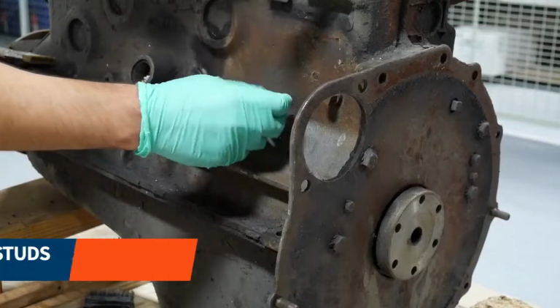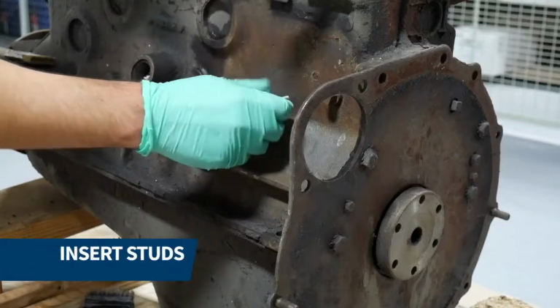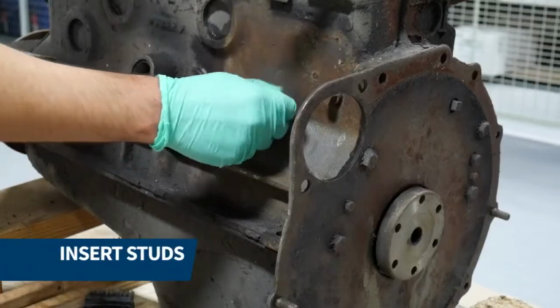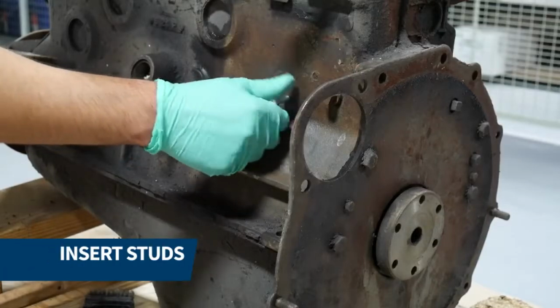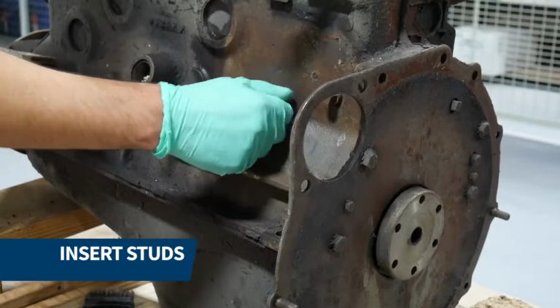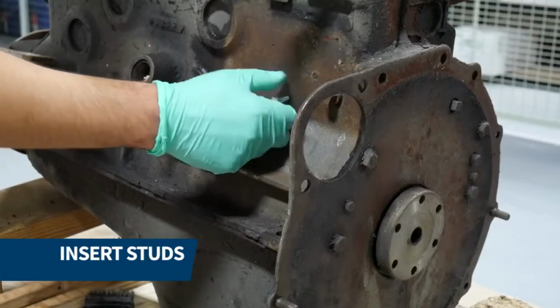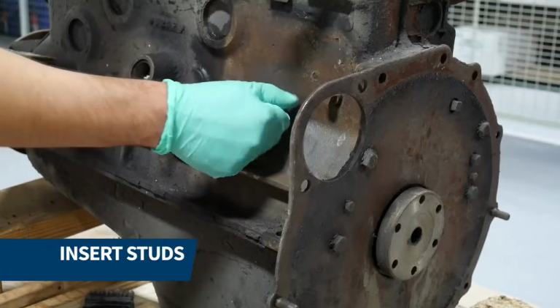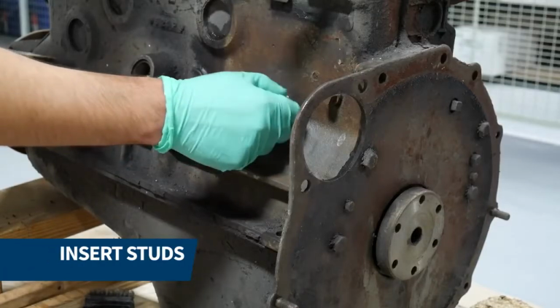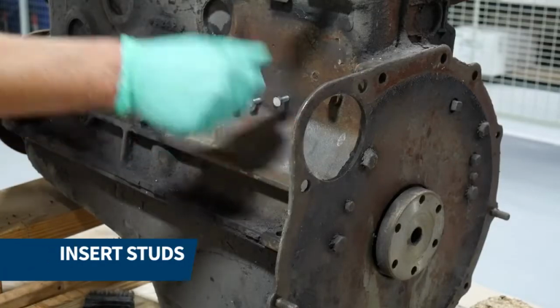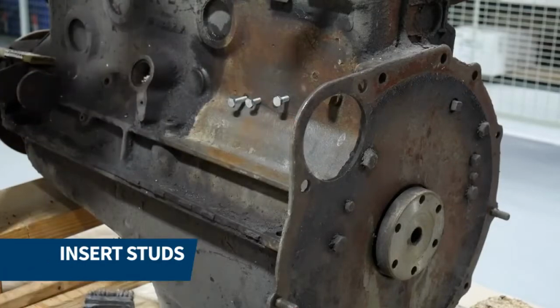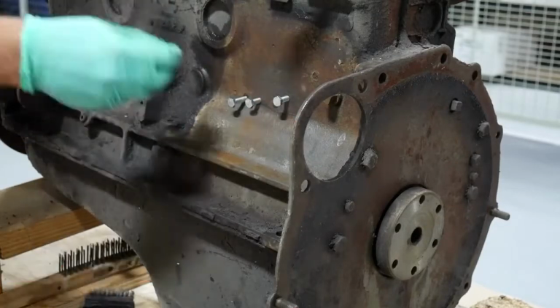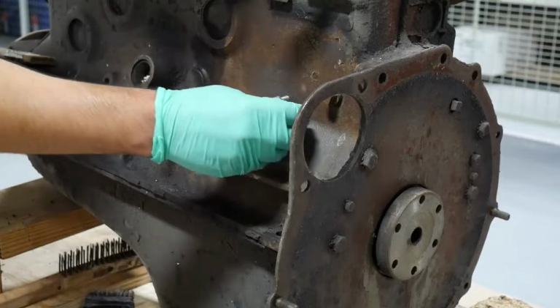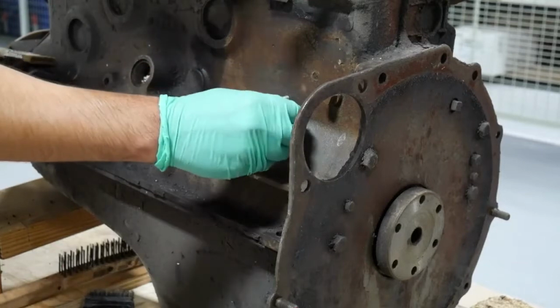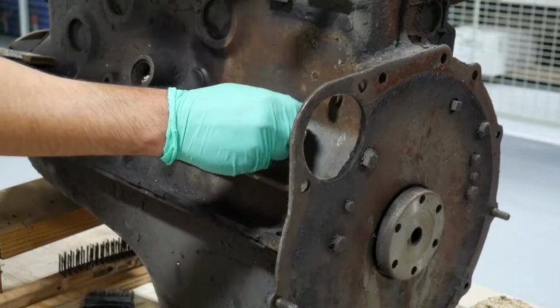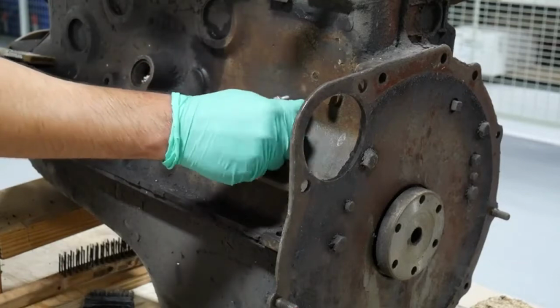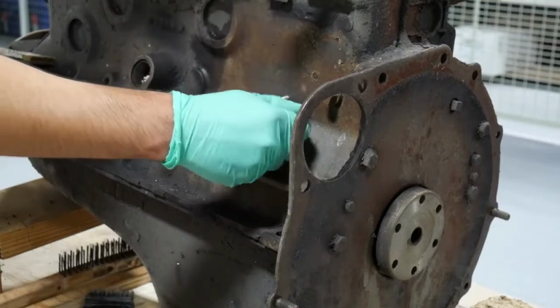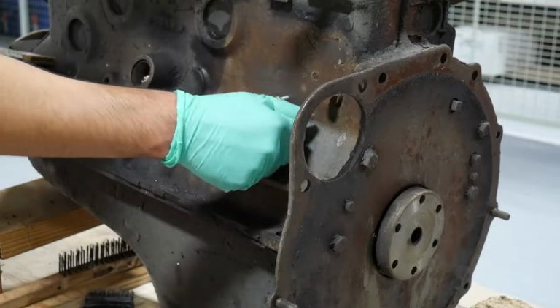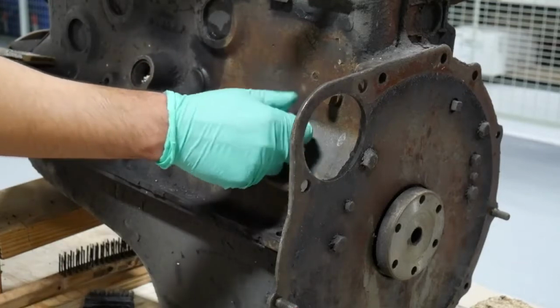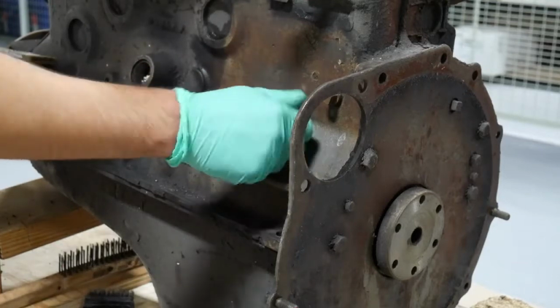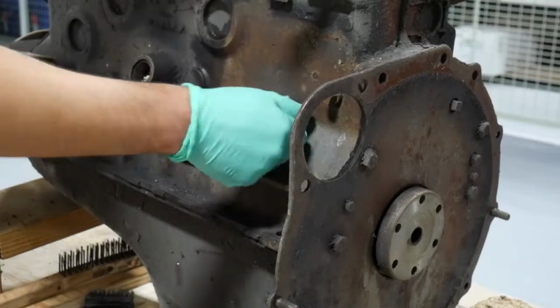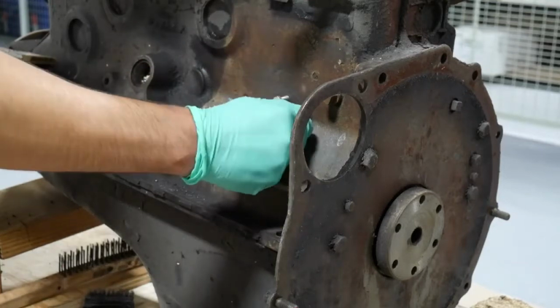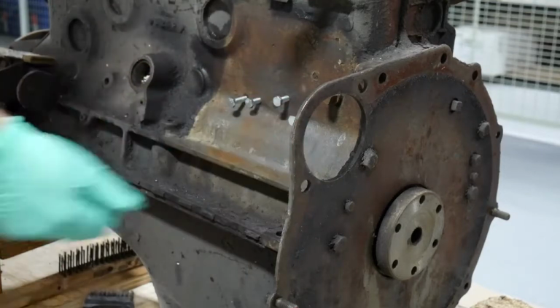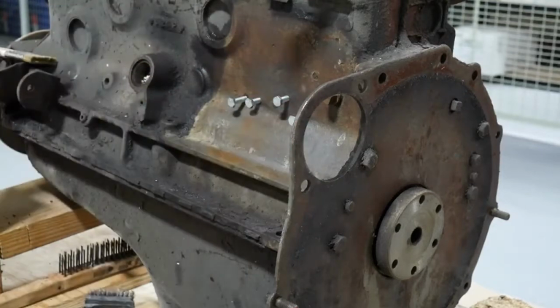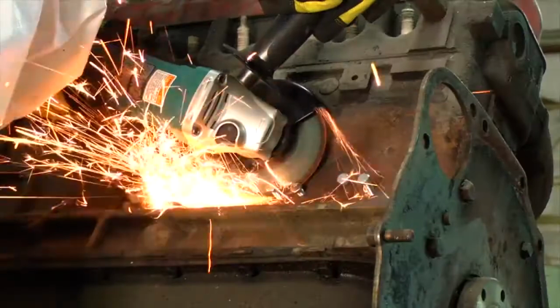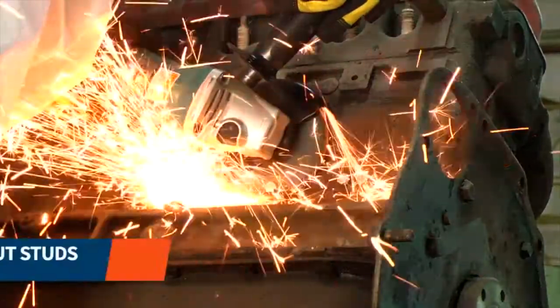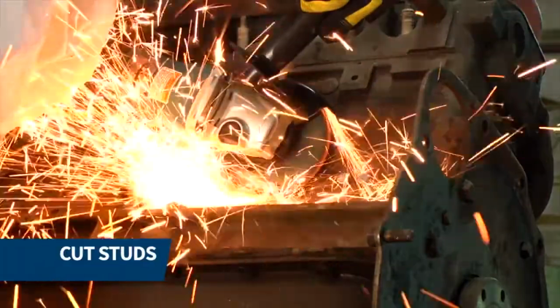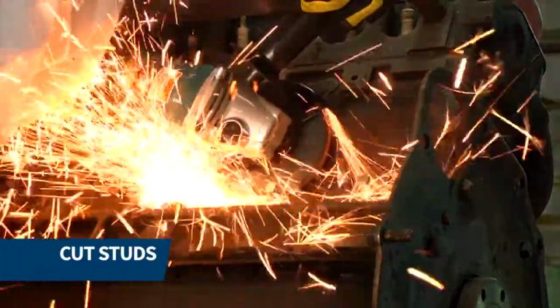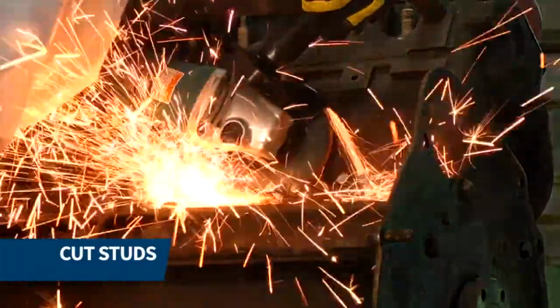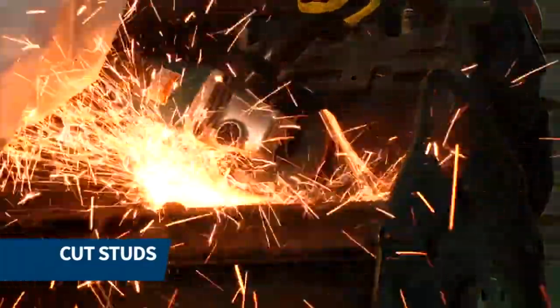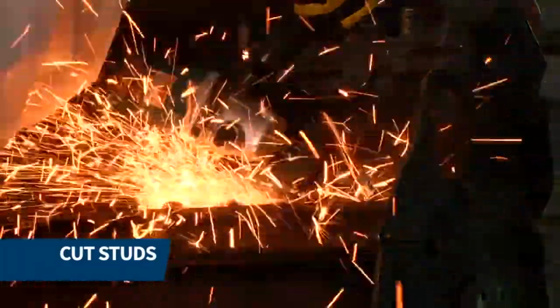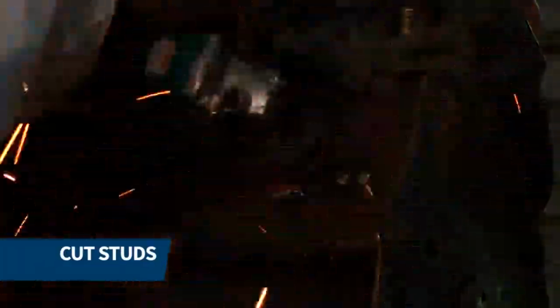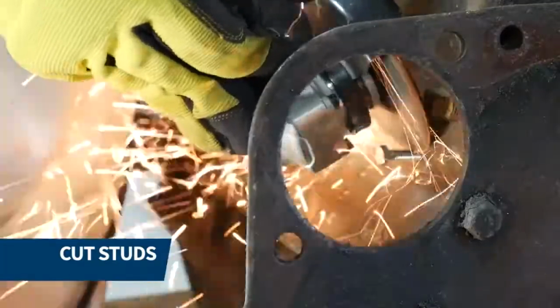We proceeded to tap all the holes and insert the studs in the middle of each crack. Using a grinder, we cut all the studs flush with the casing.